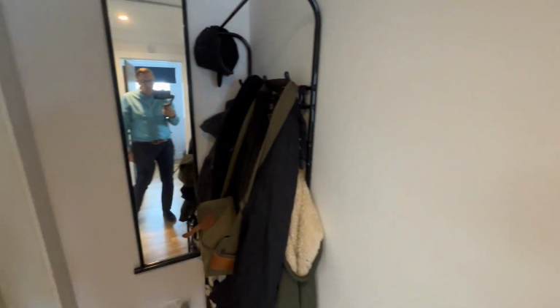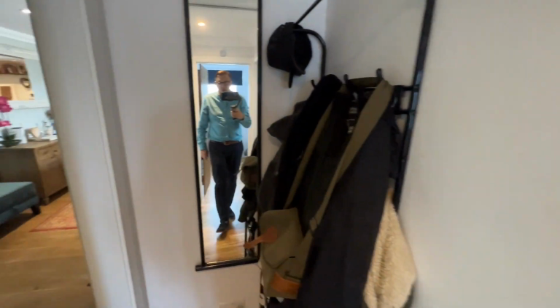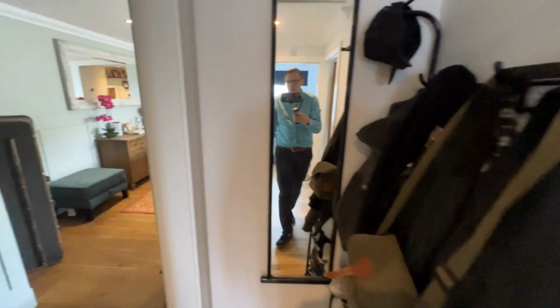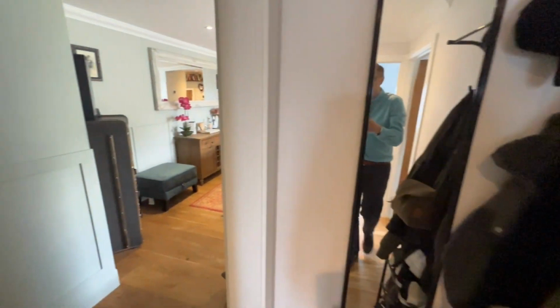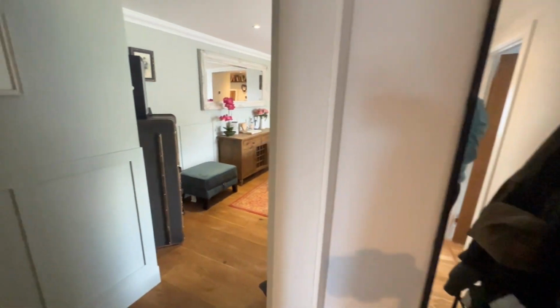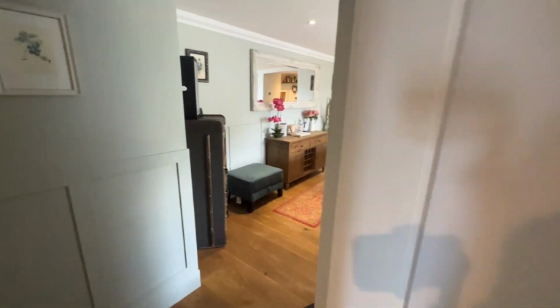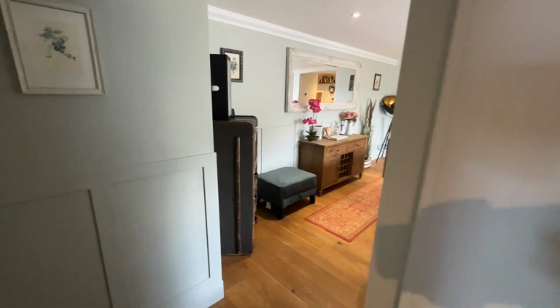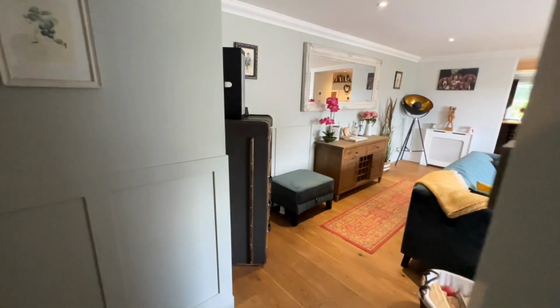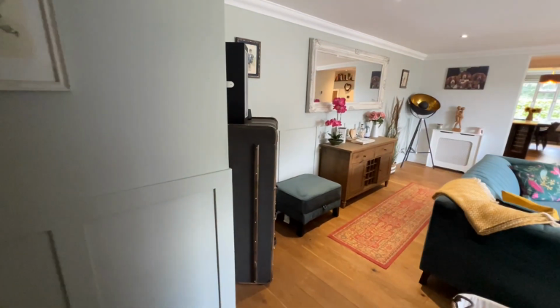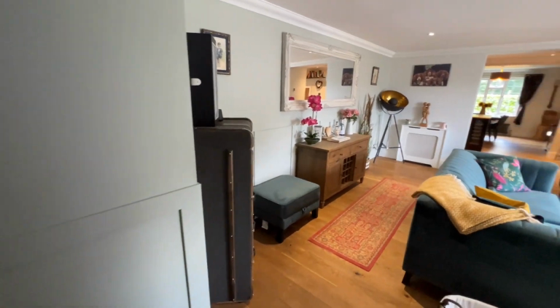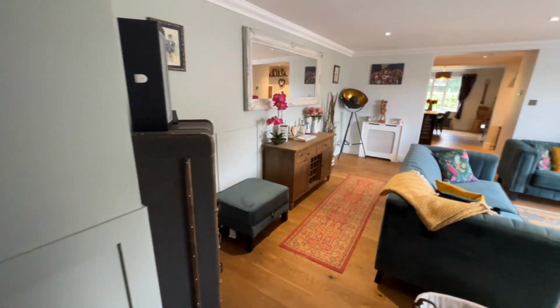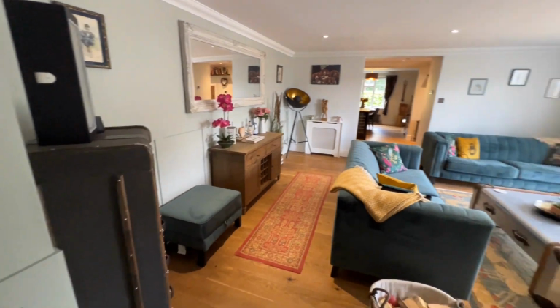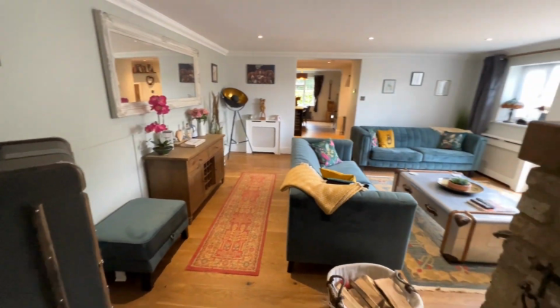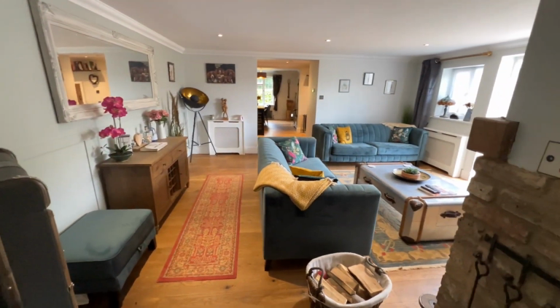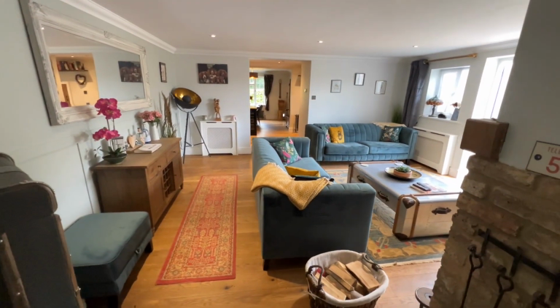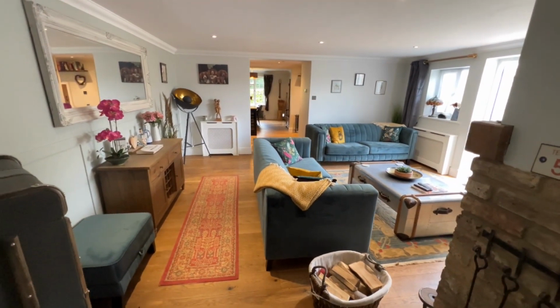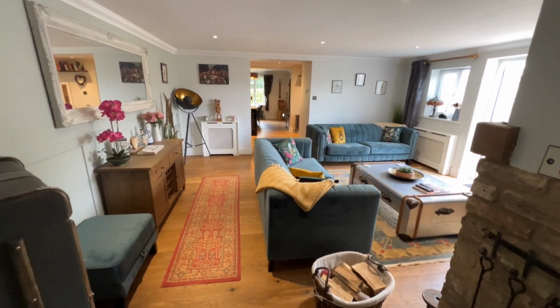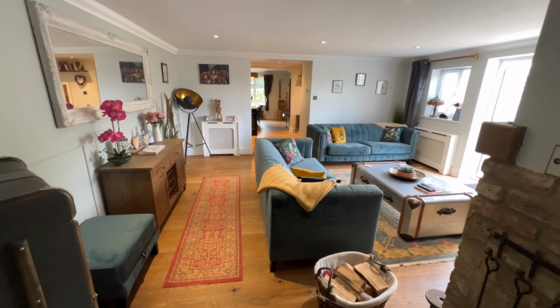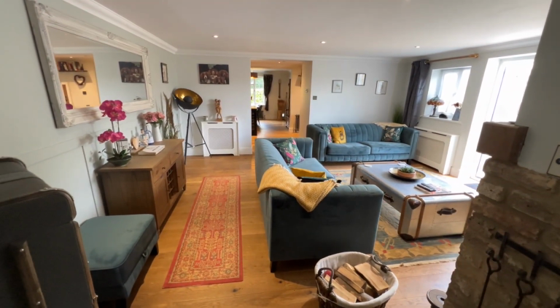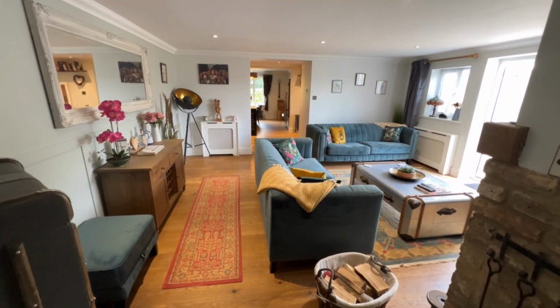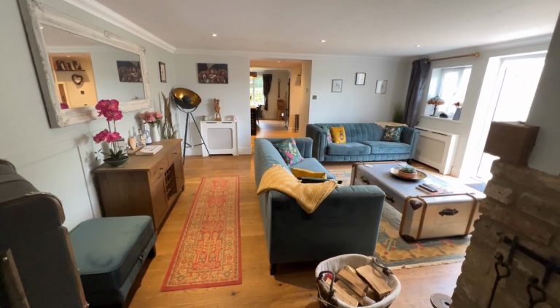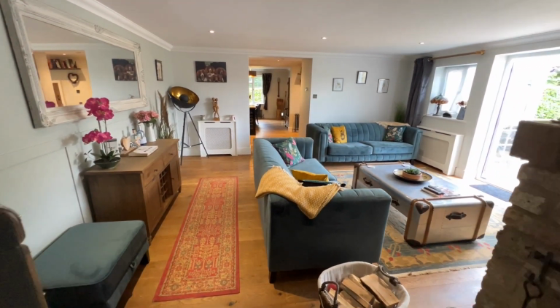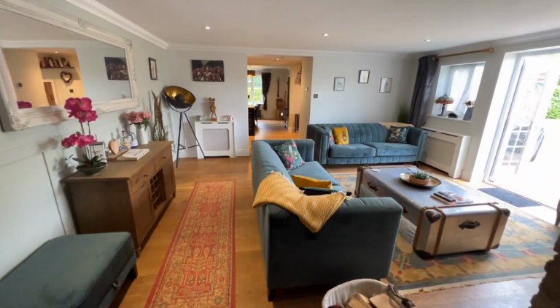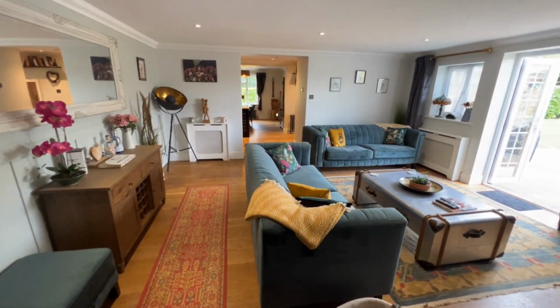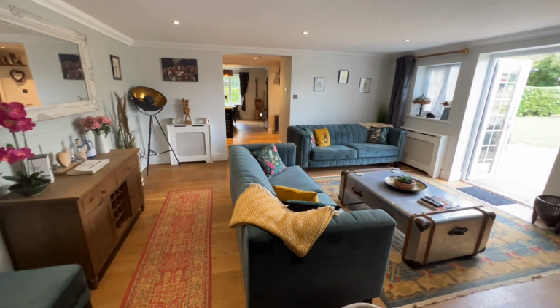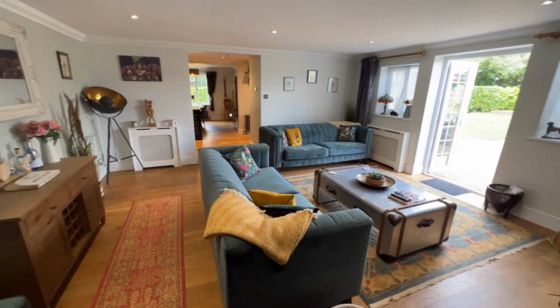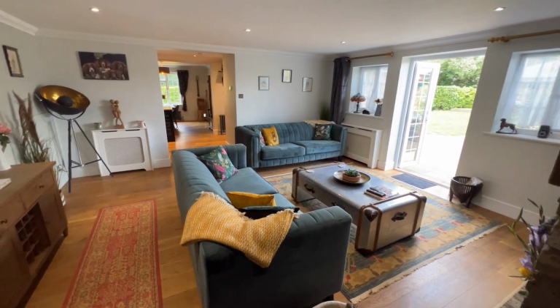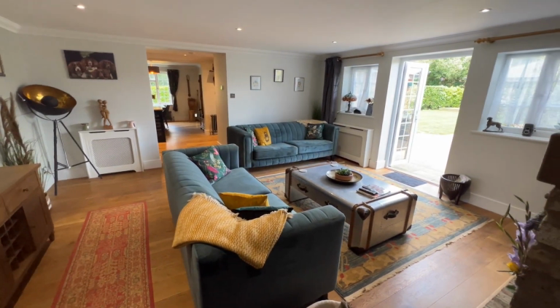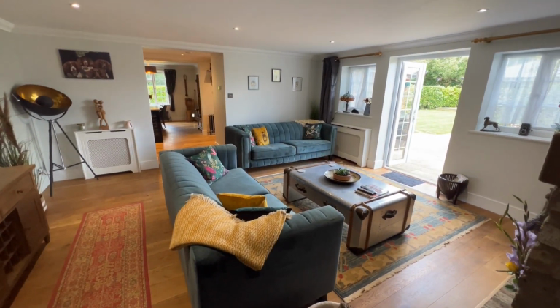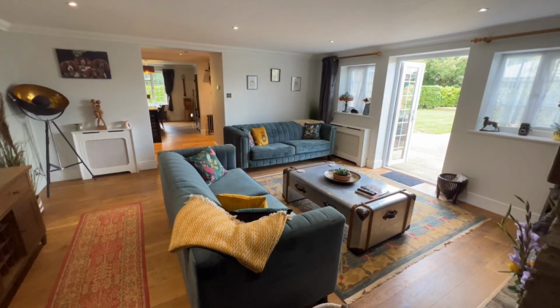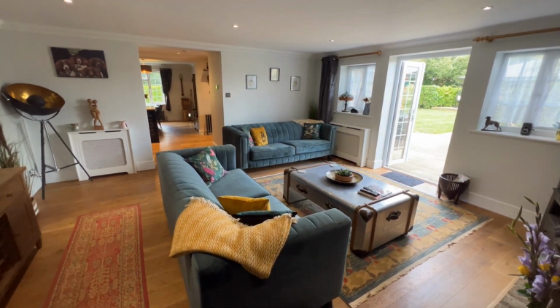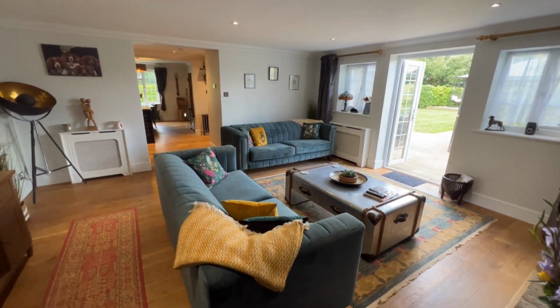So that's the ground floor. Just to show you this lounge from this side as well - as you can see, it's really nice living space here.